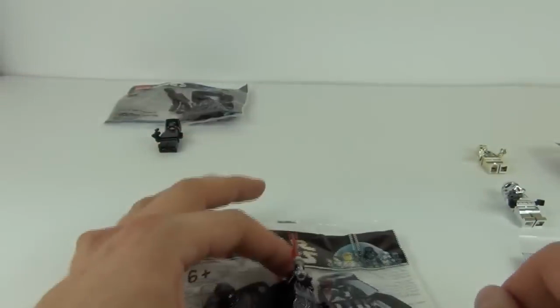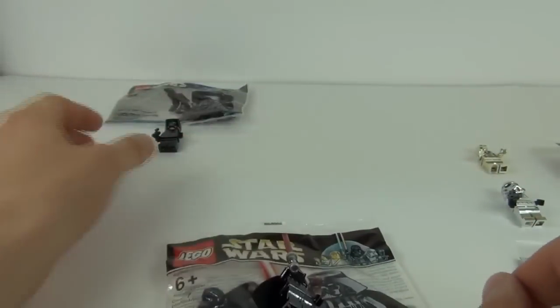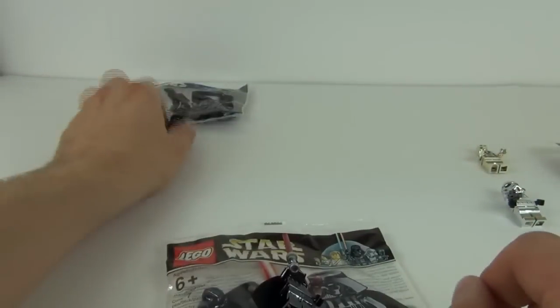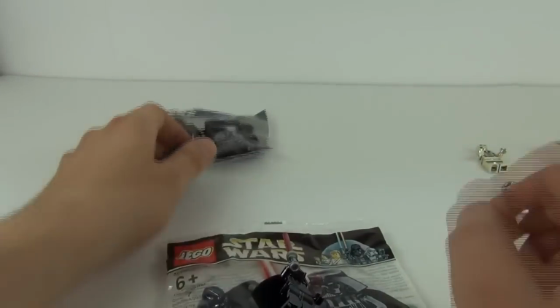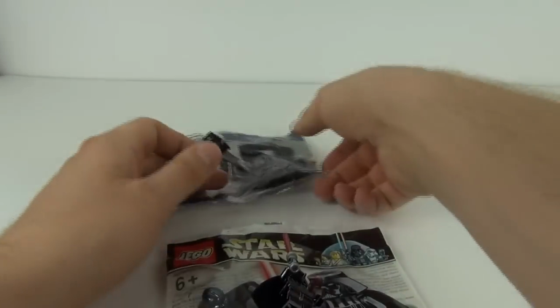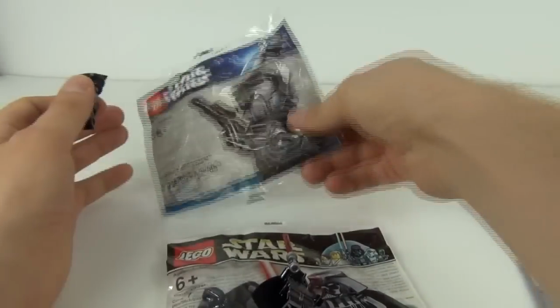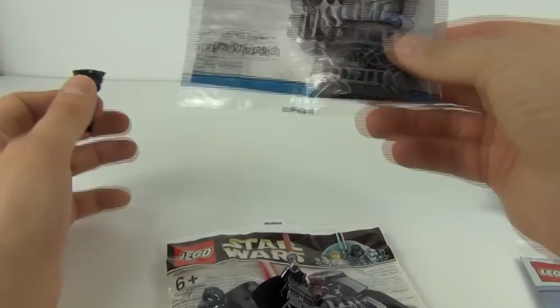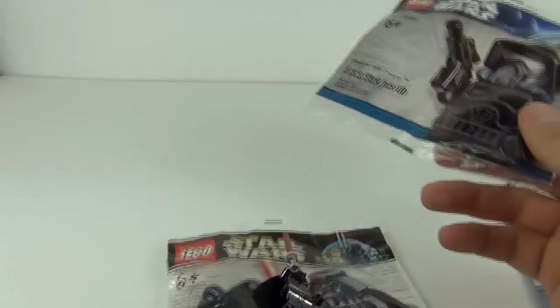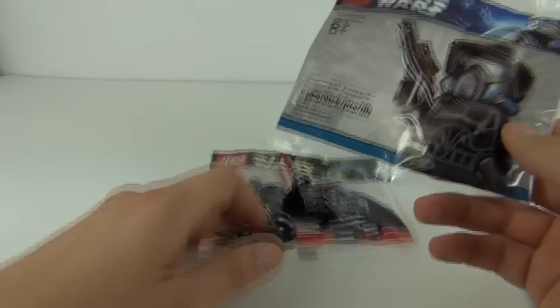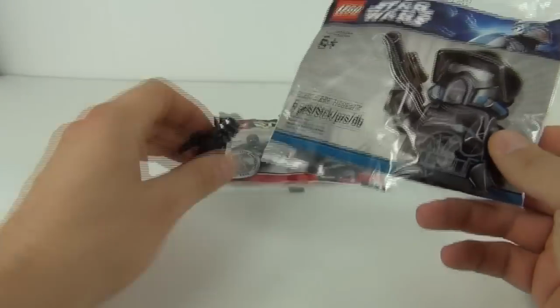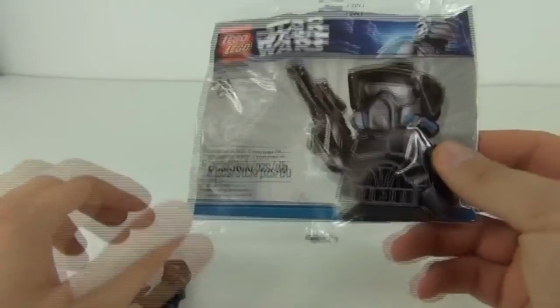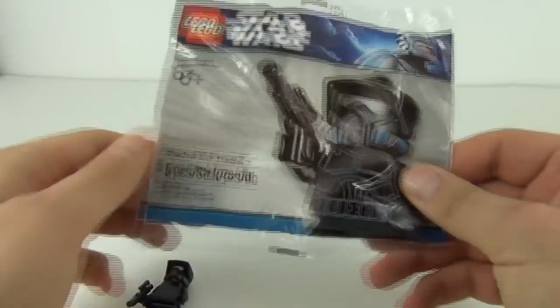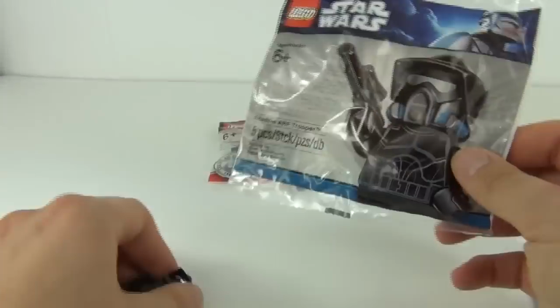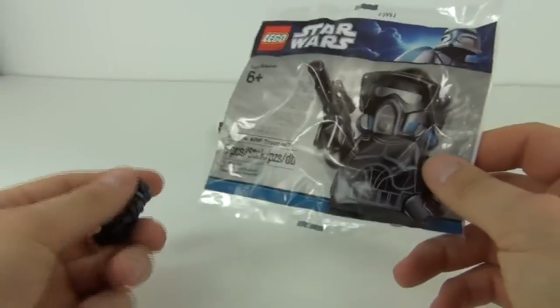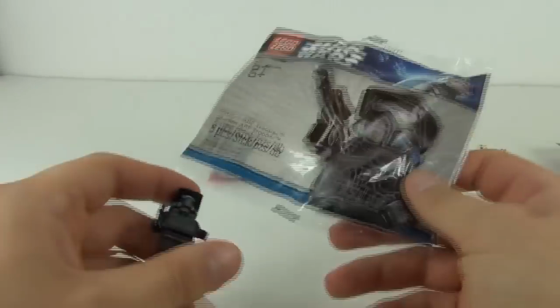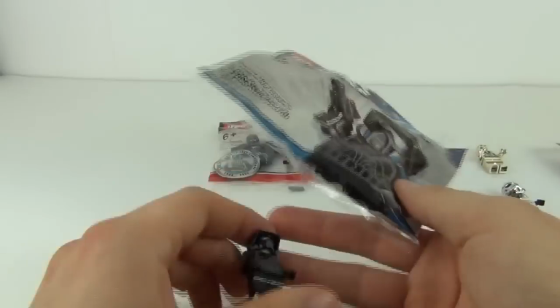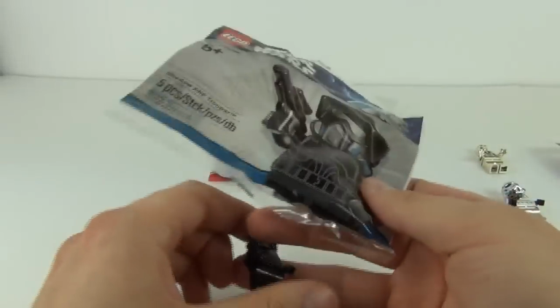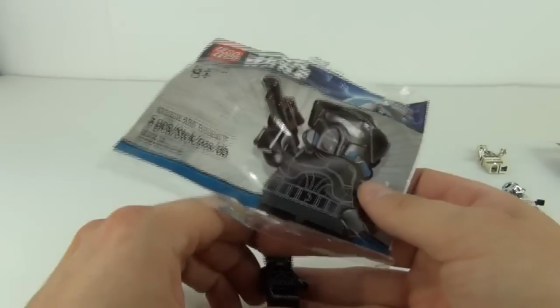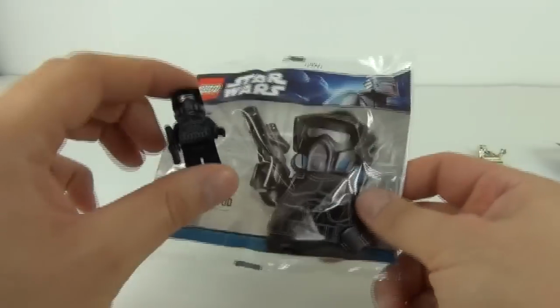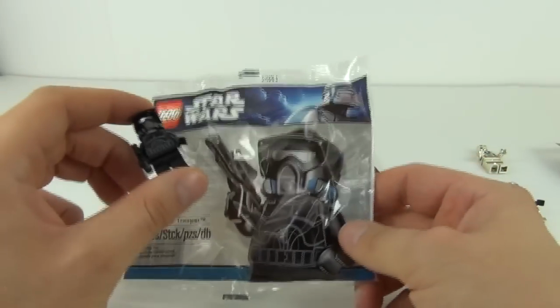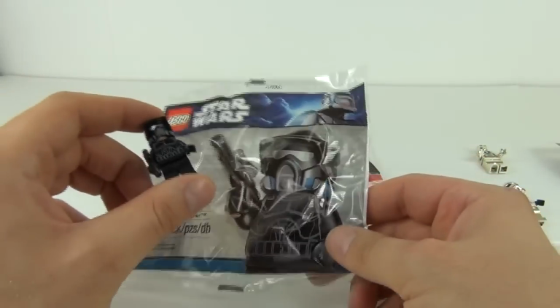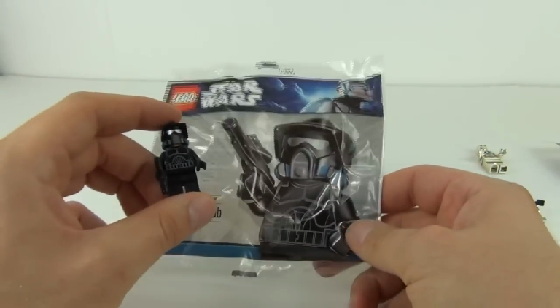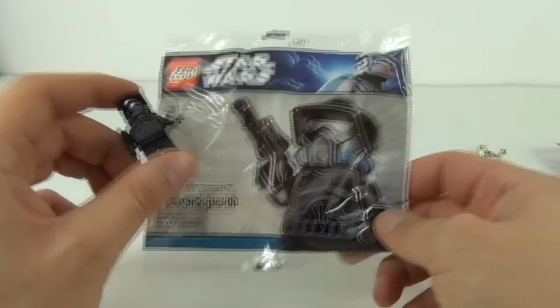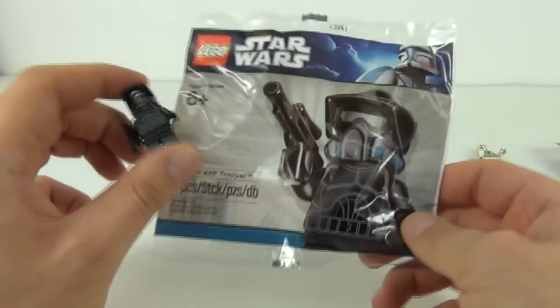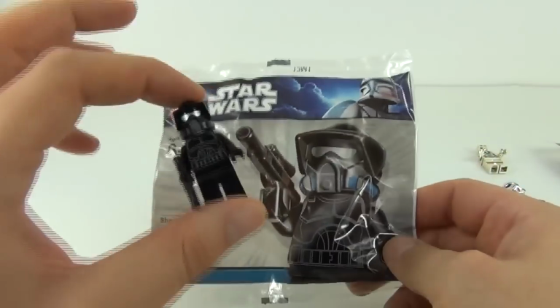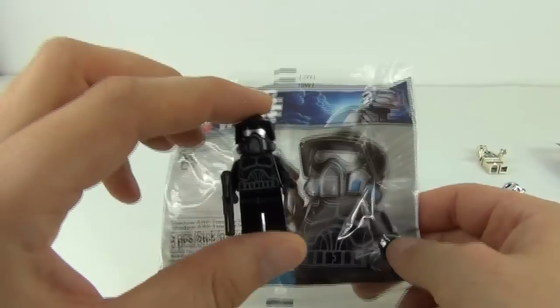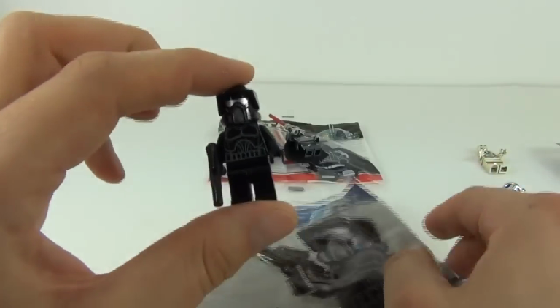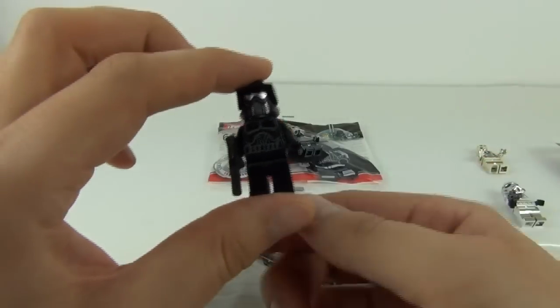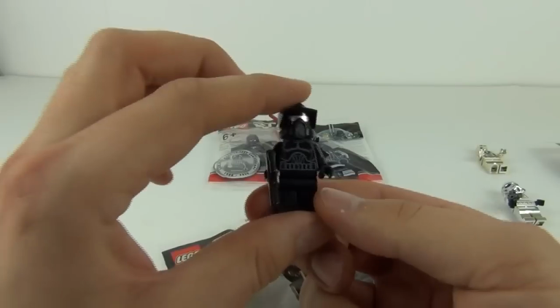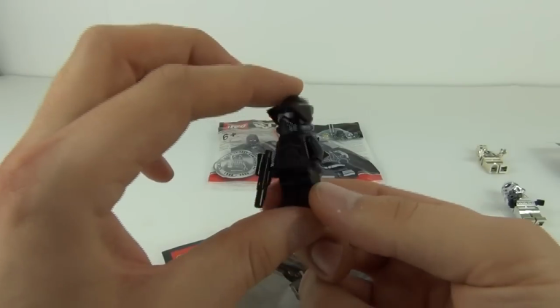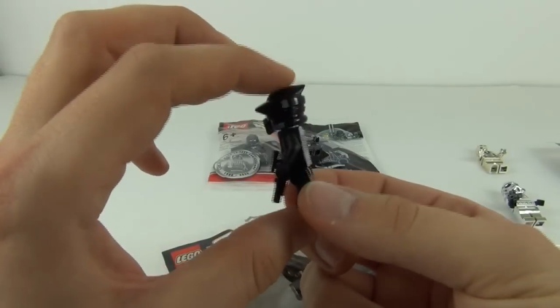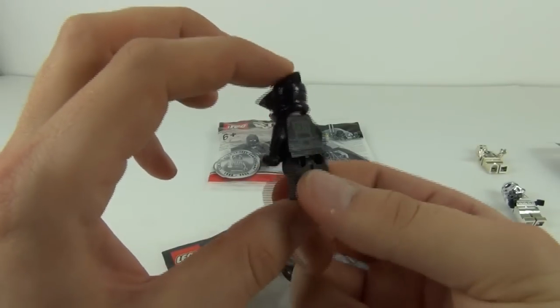So the next one is the Shadow Arf Trooper. This is relatively recent as well, just before the TC-14. And this is what that minifigure looks like.